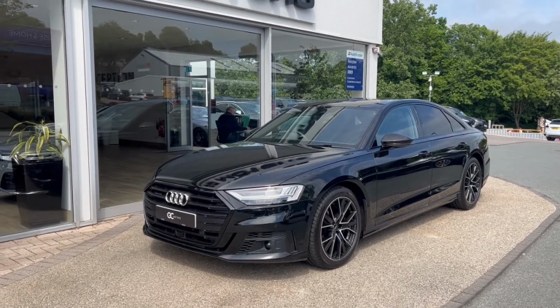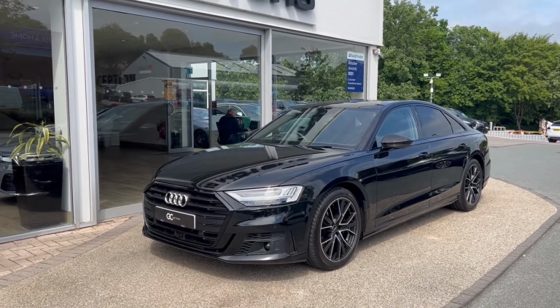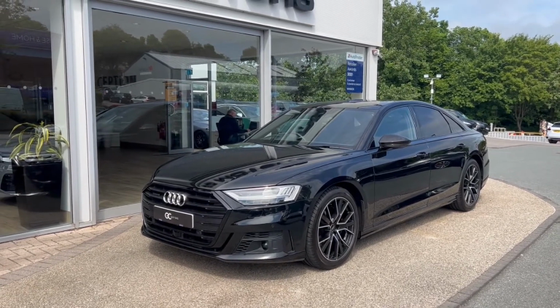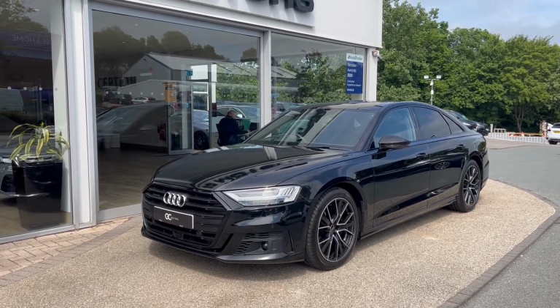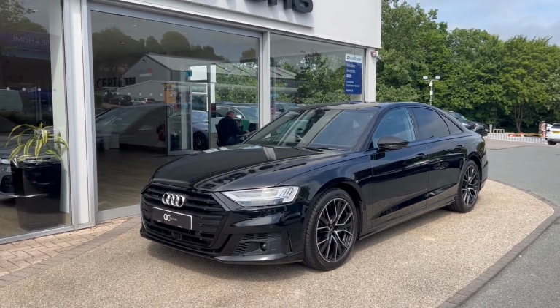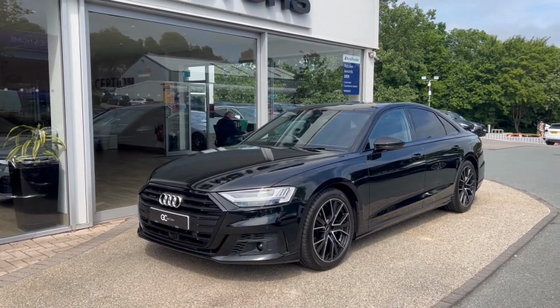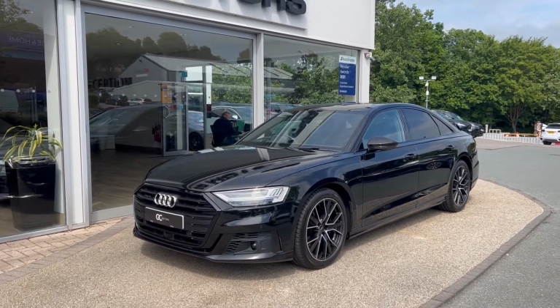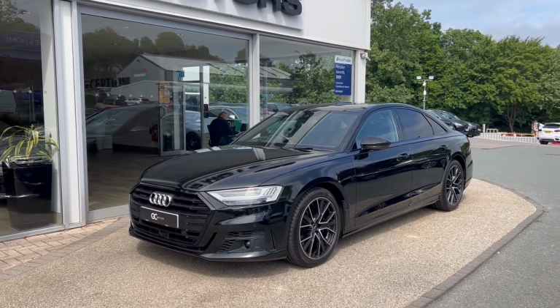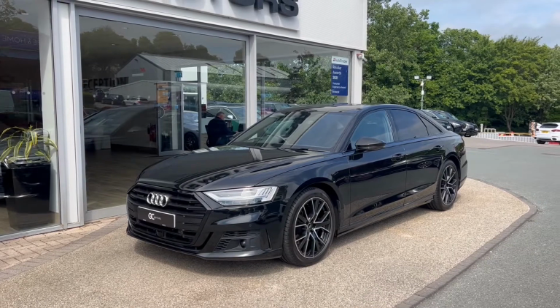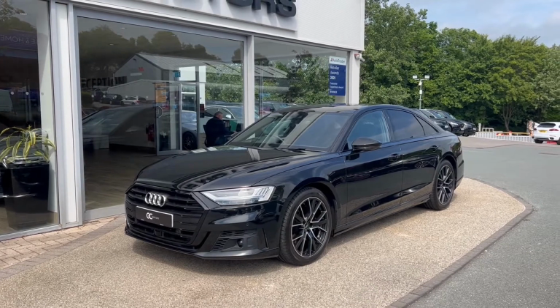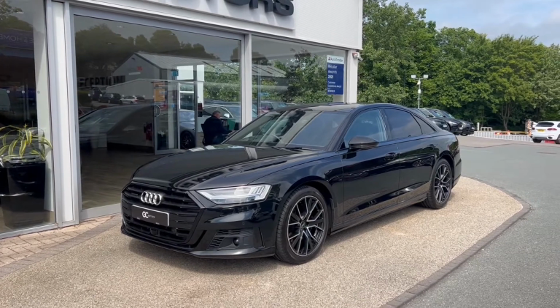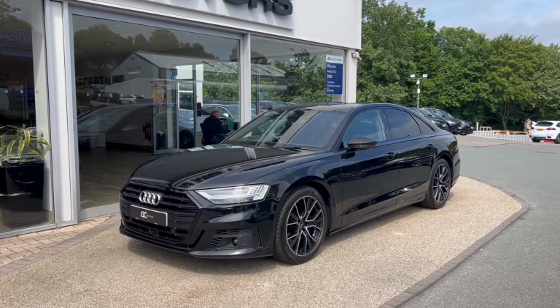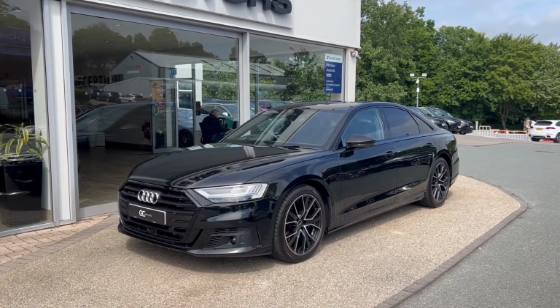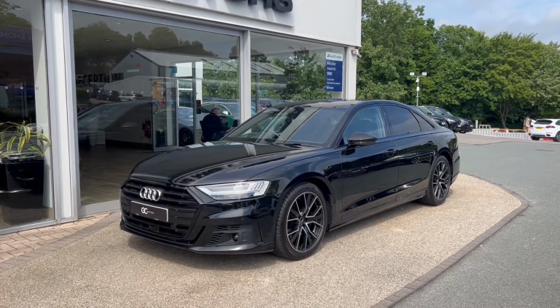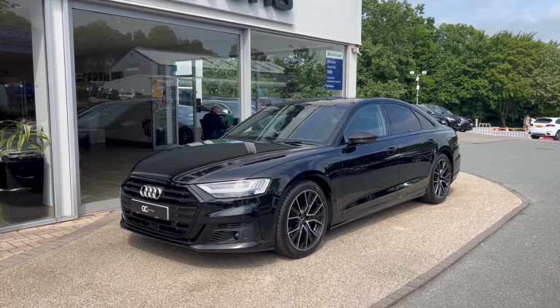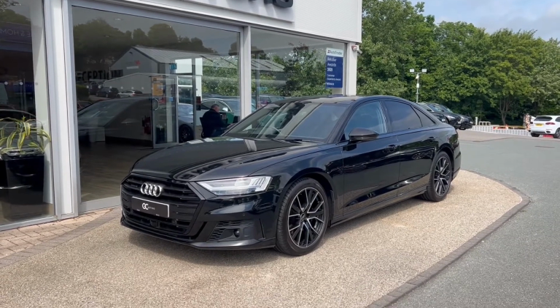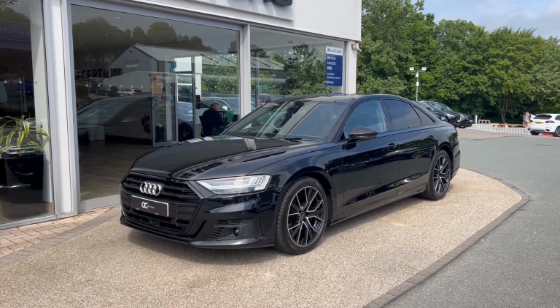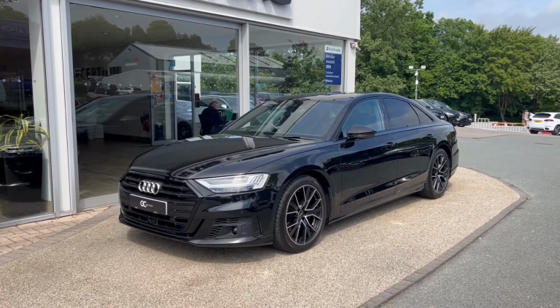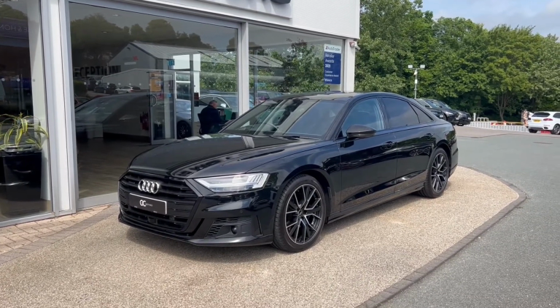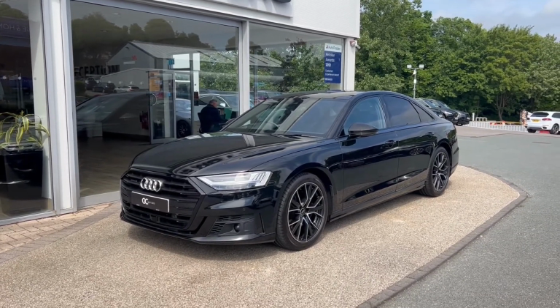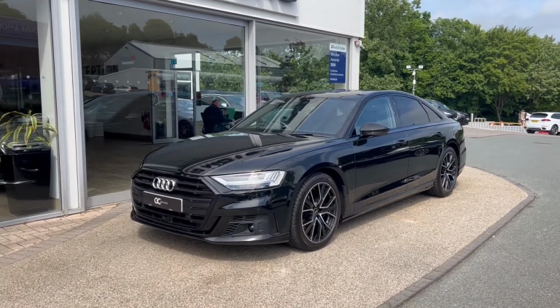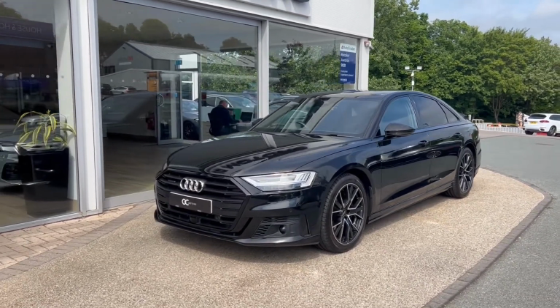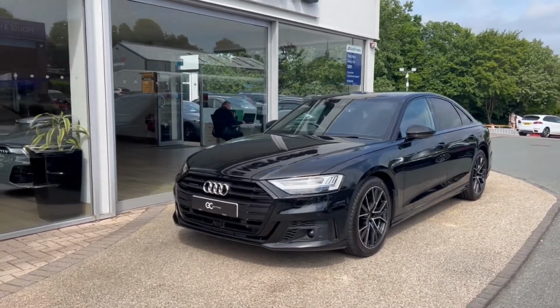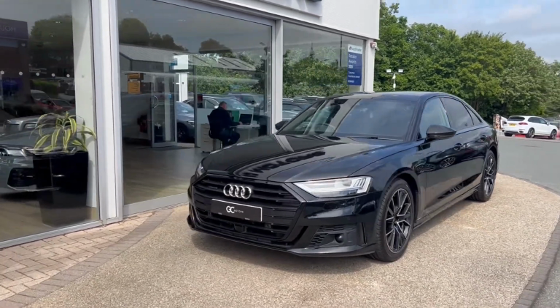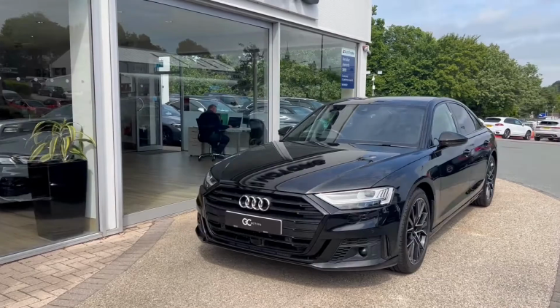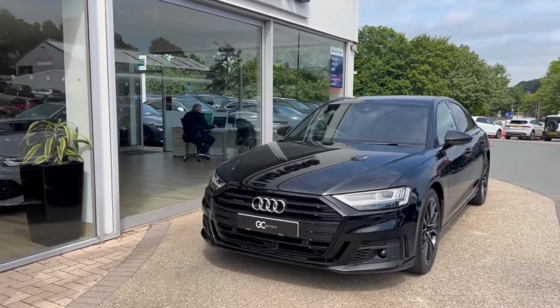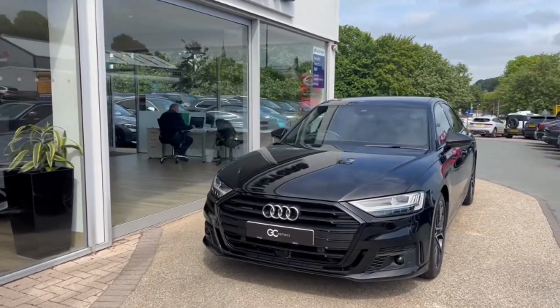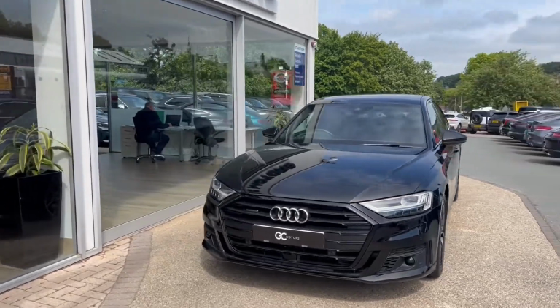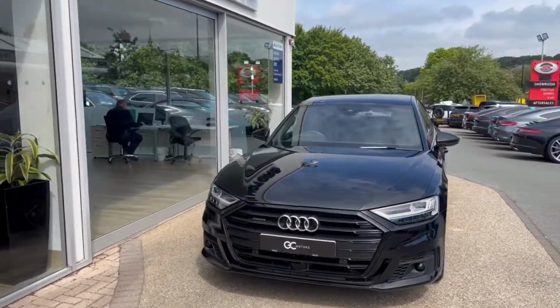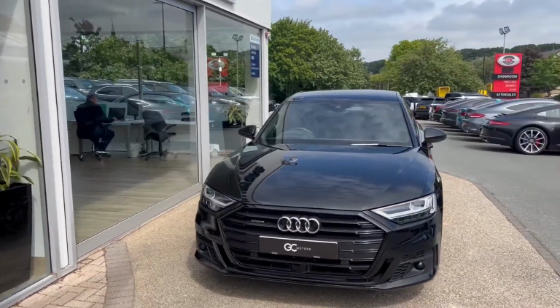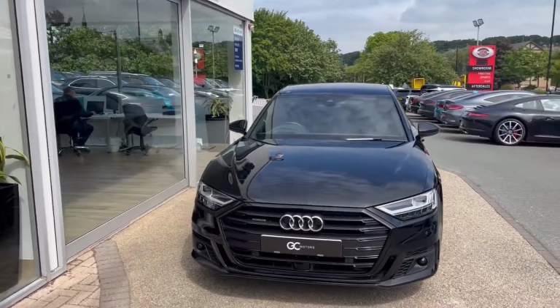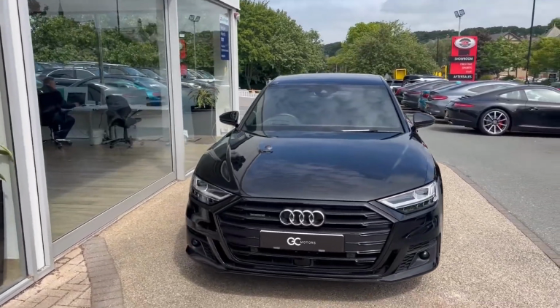This is a one-owner car still under Audi warranty until March of 2024. It's finished in the Mythos black paint.